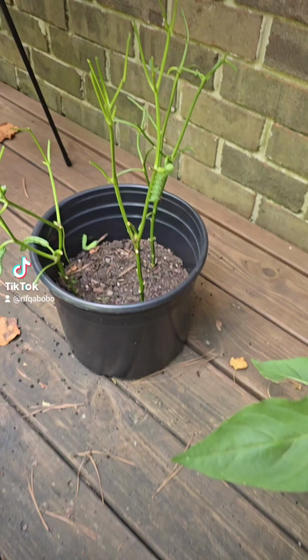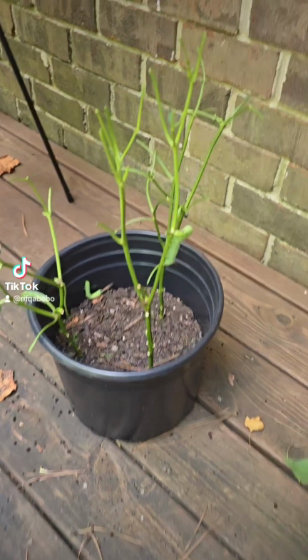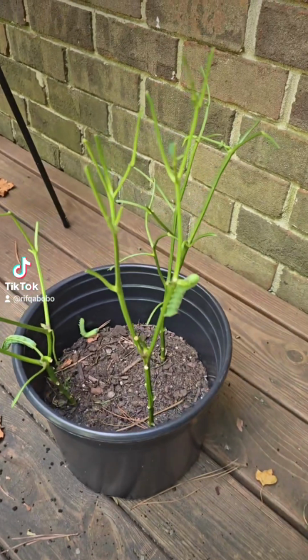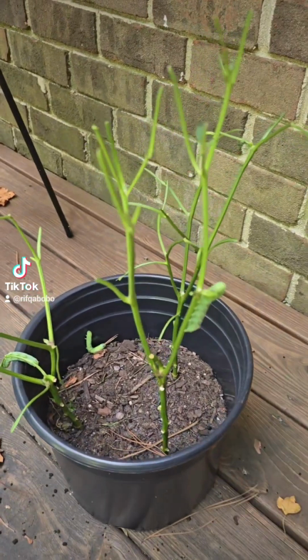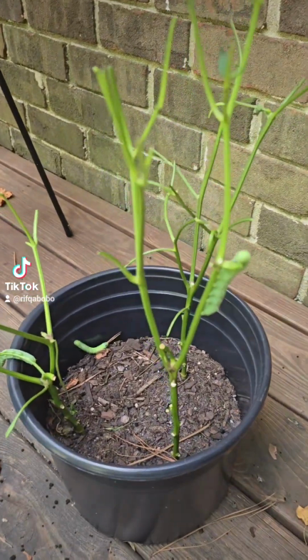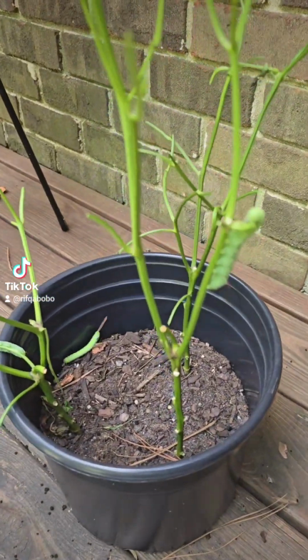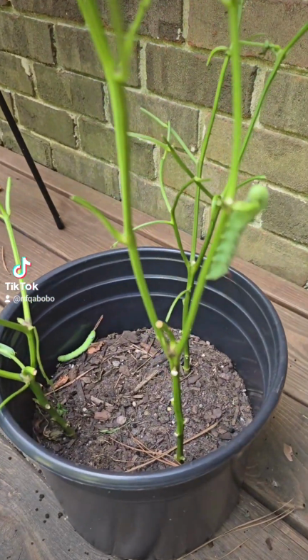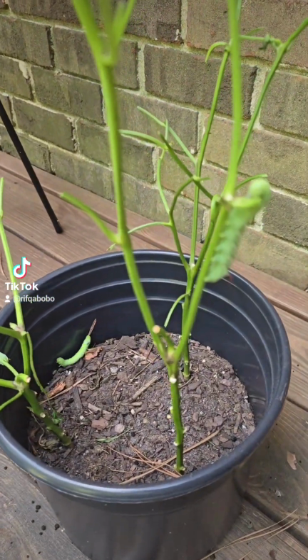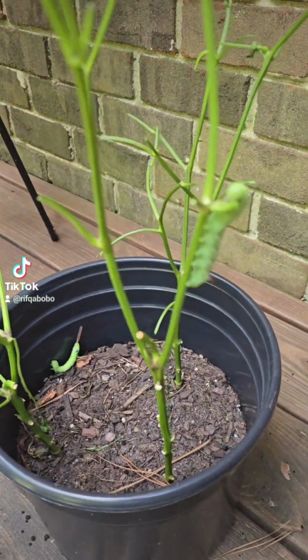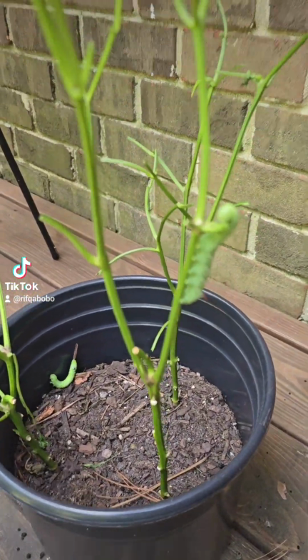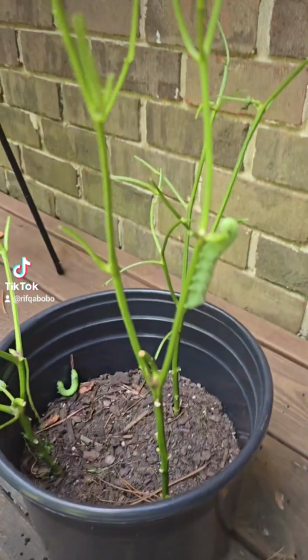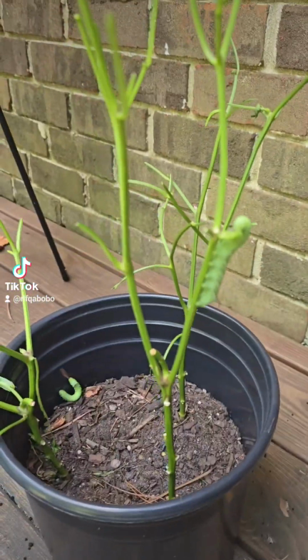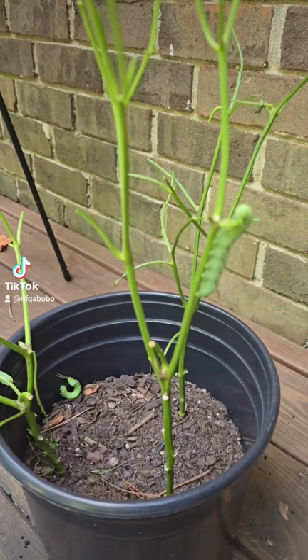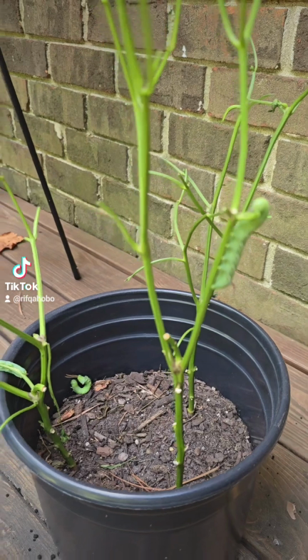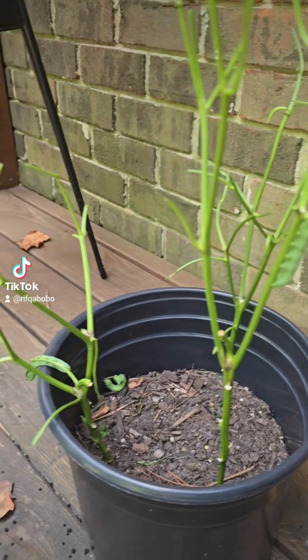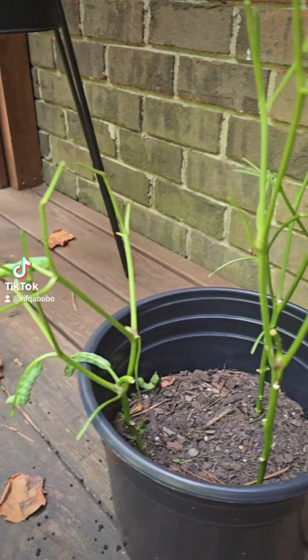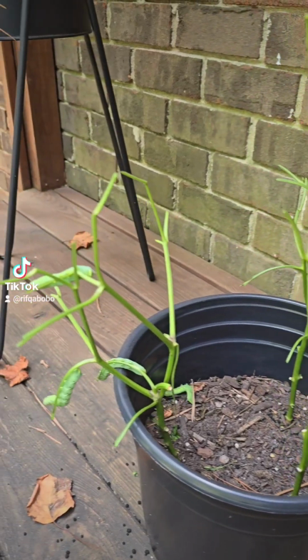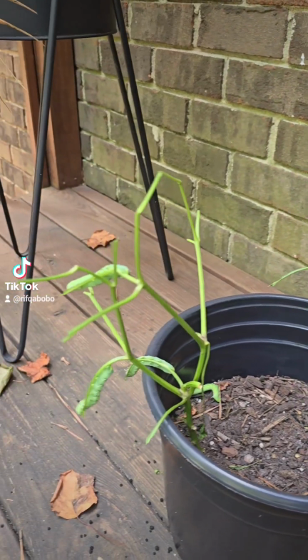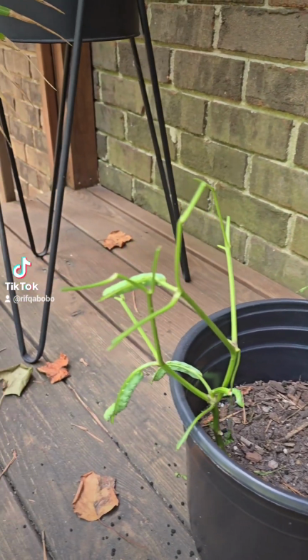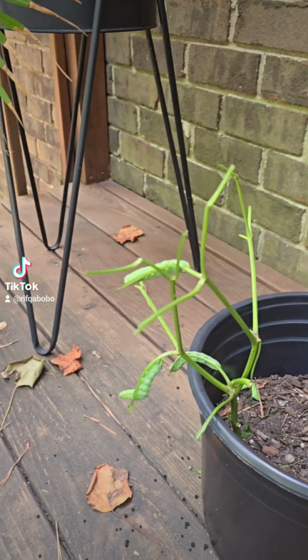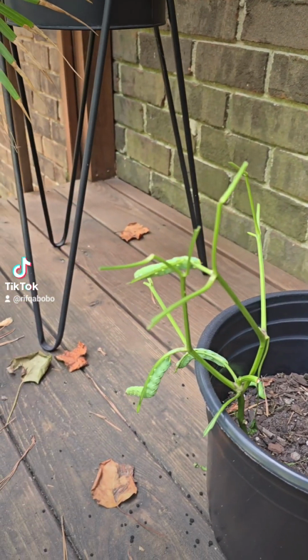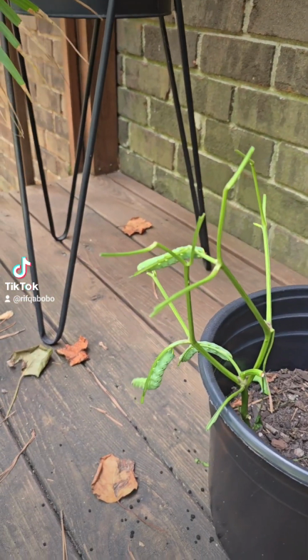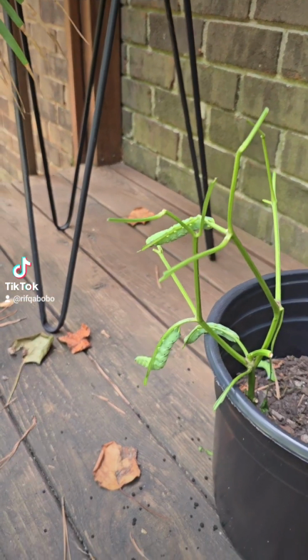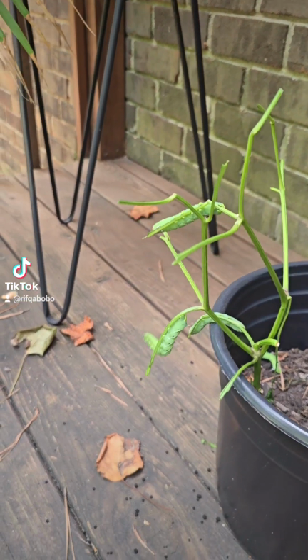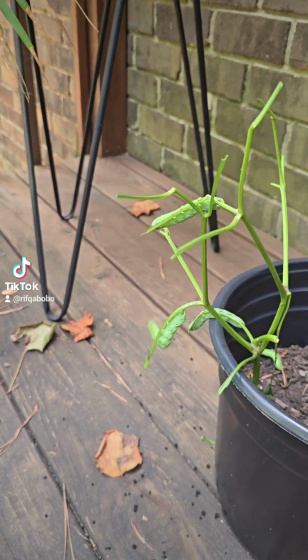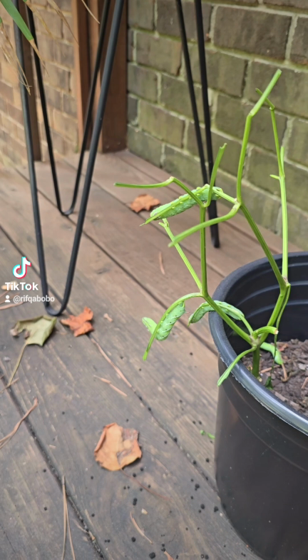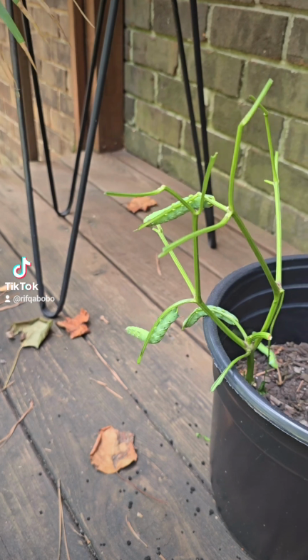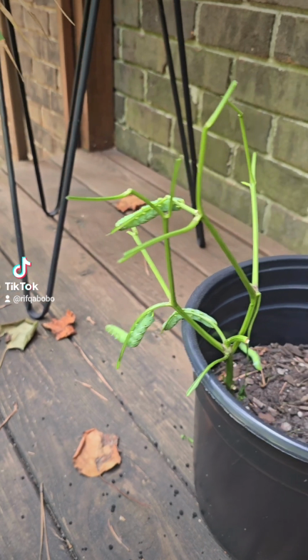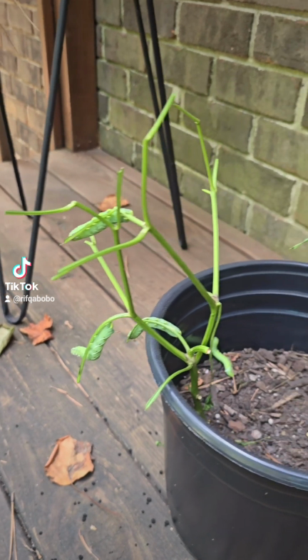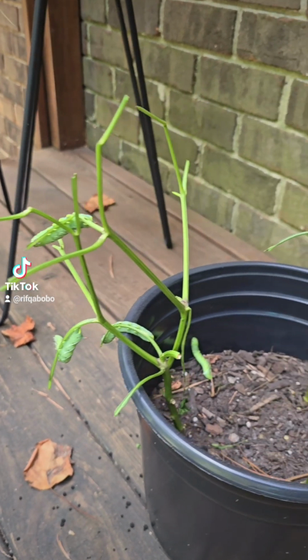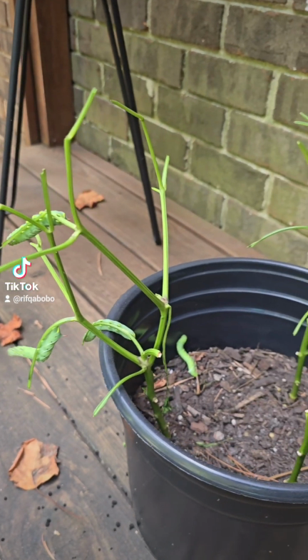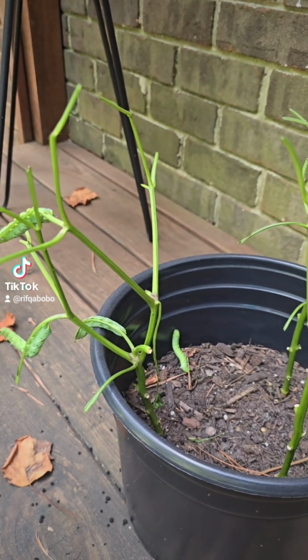Hey guys, I went out of town and when I came back, my garden had been ravaged and these guys ate all of my peppers. So I'm going to redo my garden. Let's get into it.